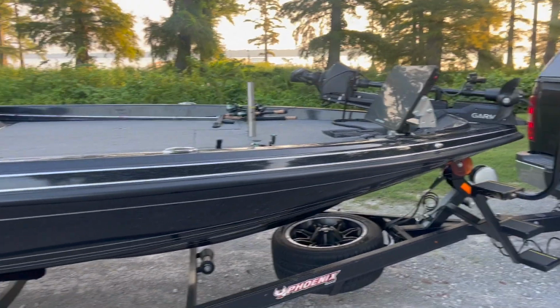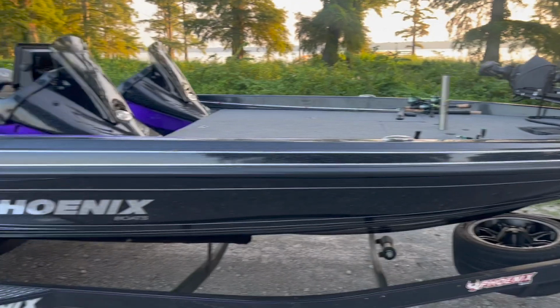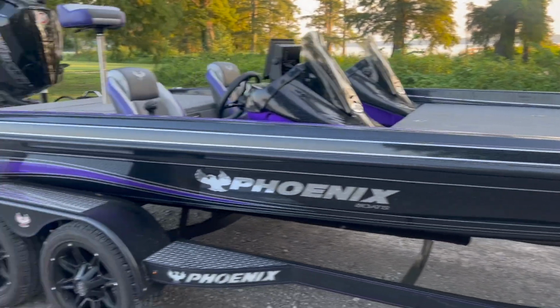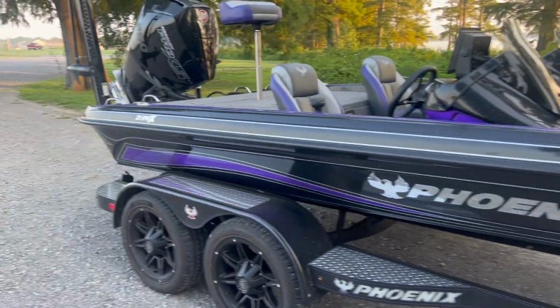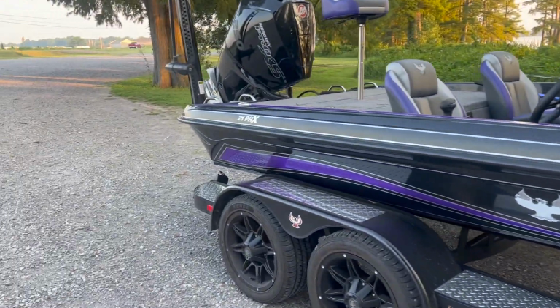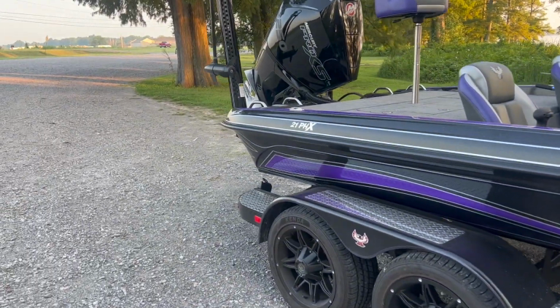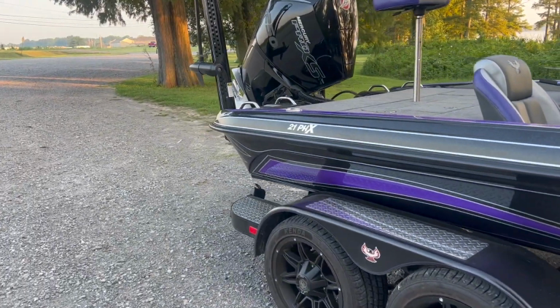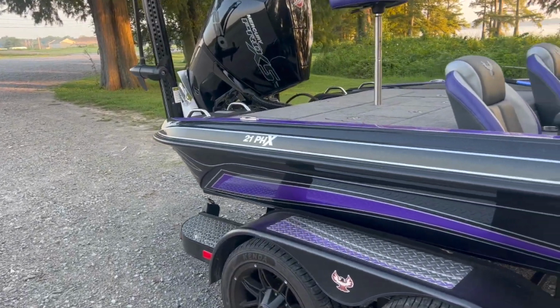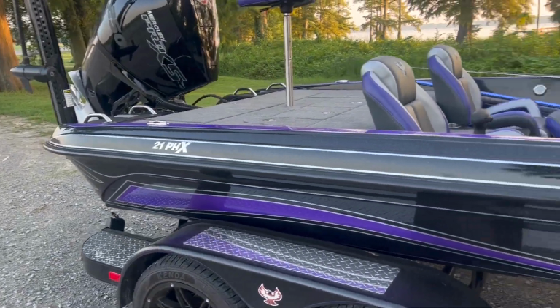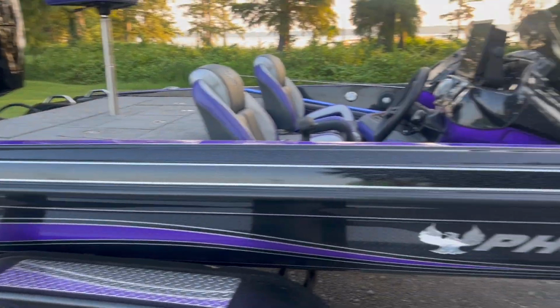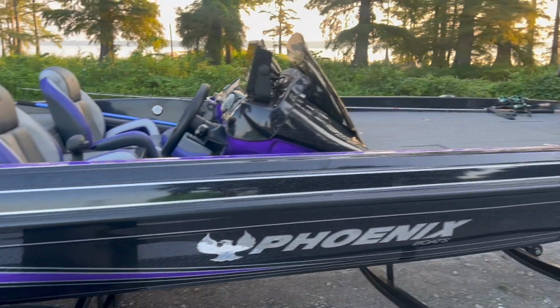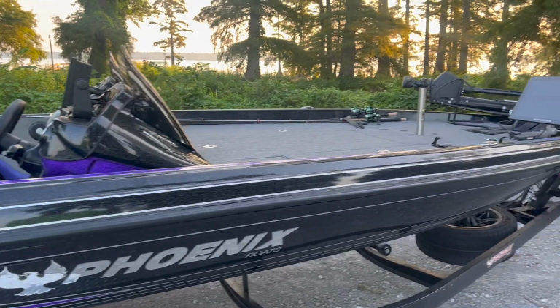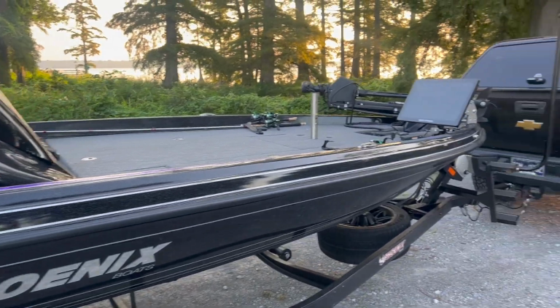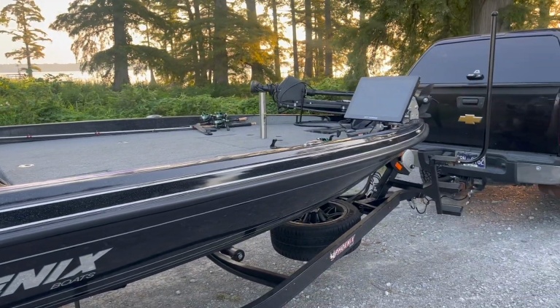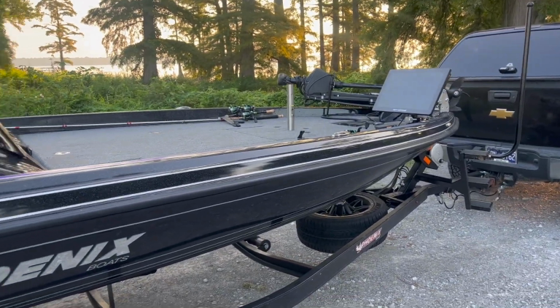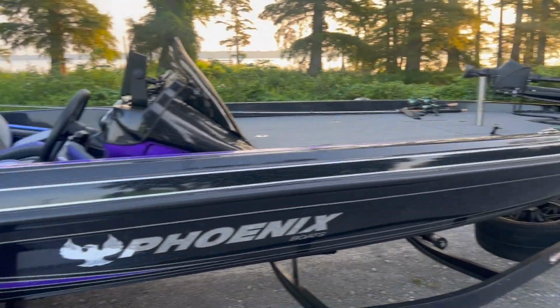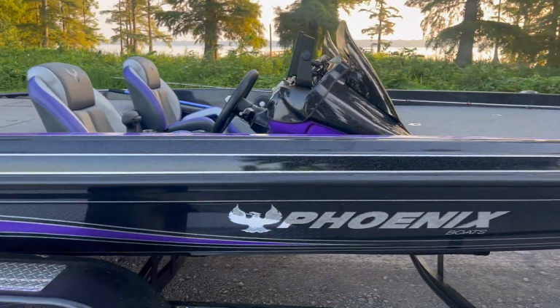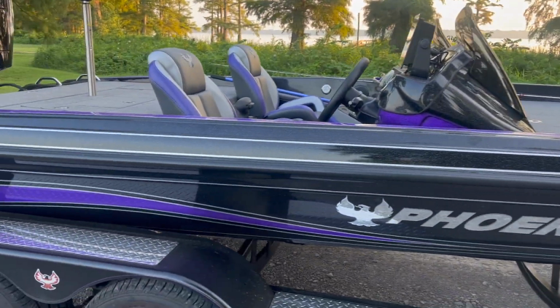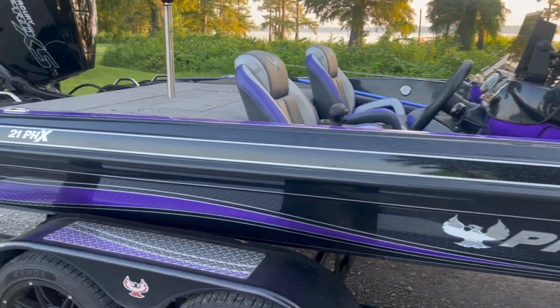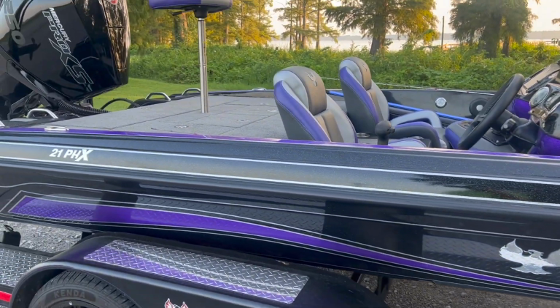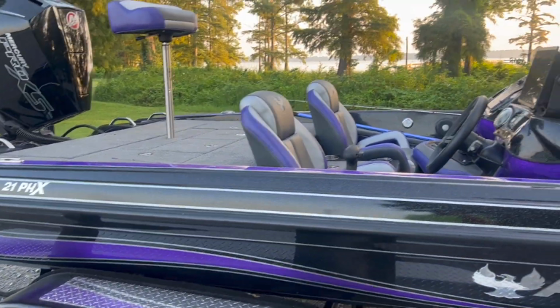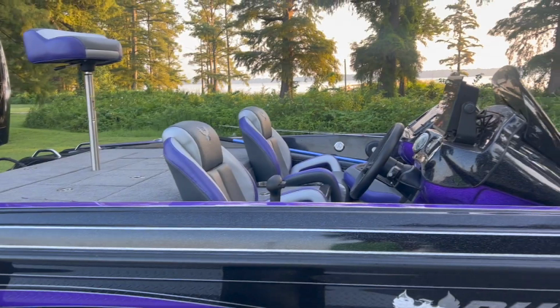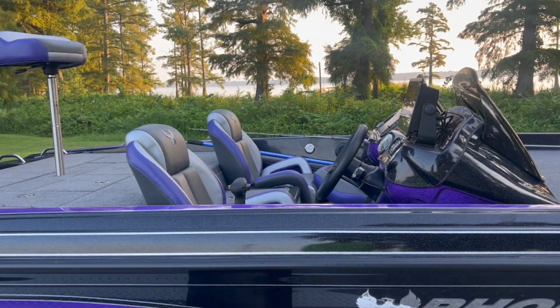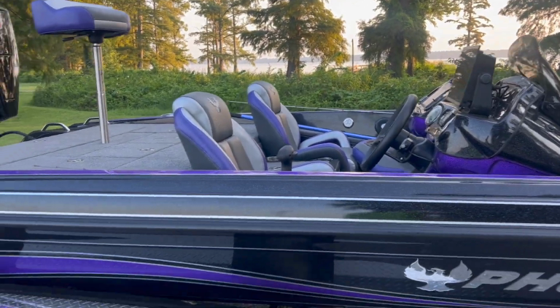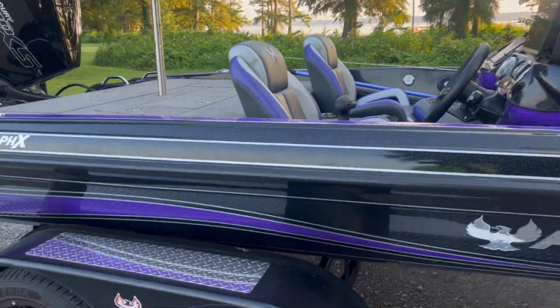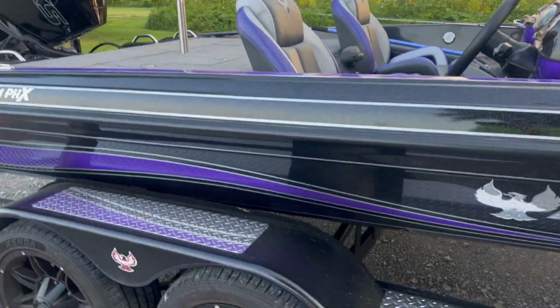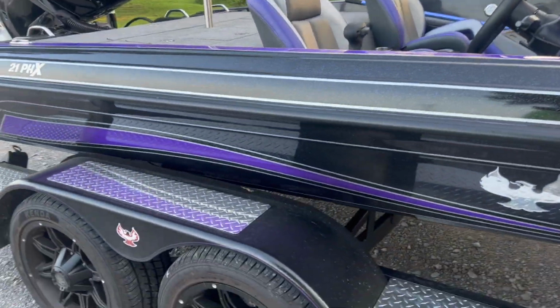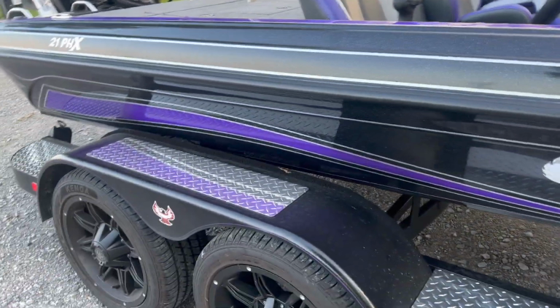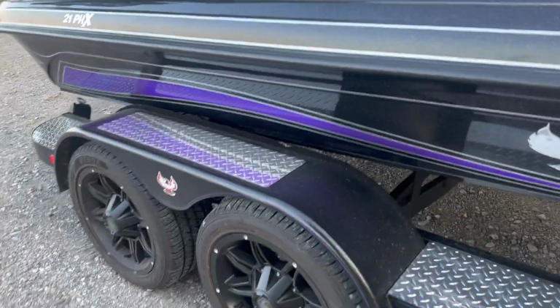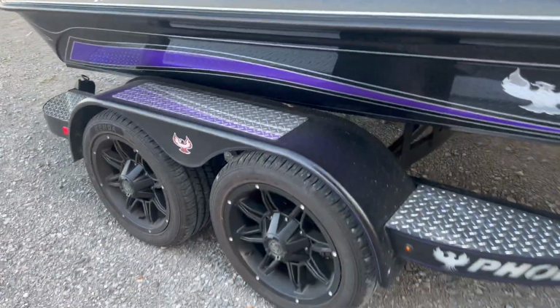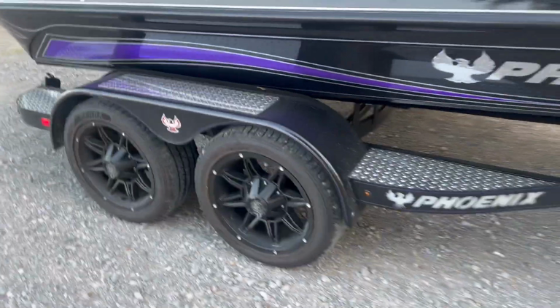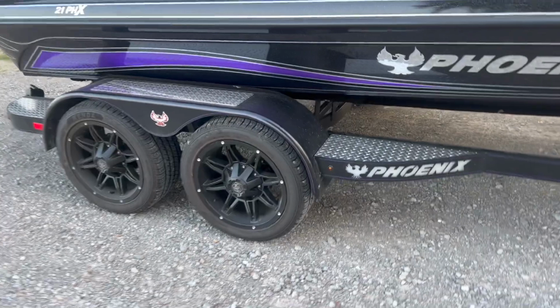21 feet of pure speed and wave-taking ability. I've had this thing out in two-footers and I was still running 67 miles an hour in two-foot whitecaps. Let's start with the trailer.